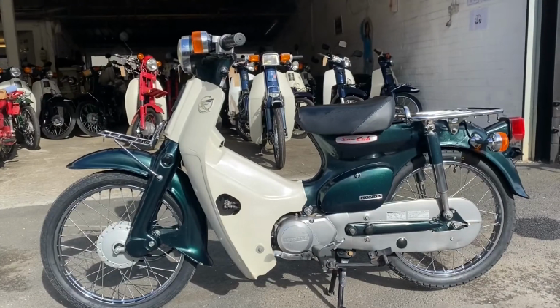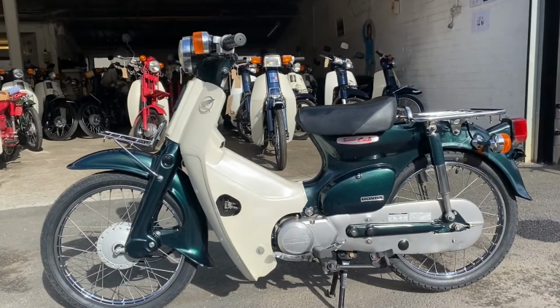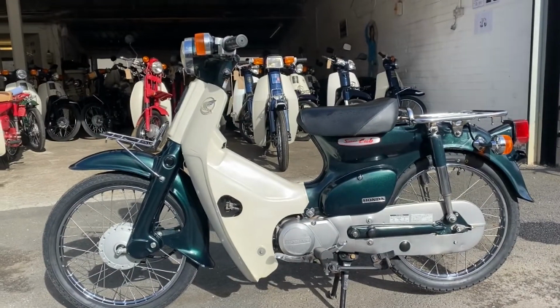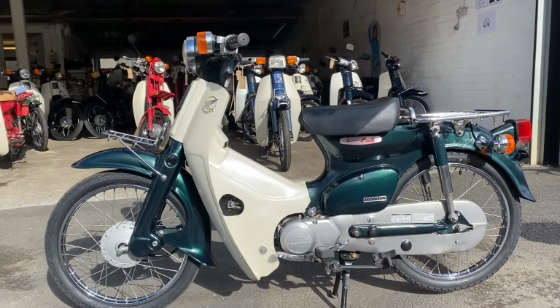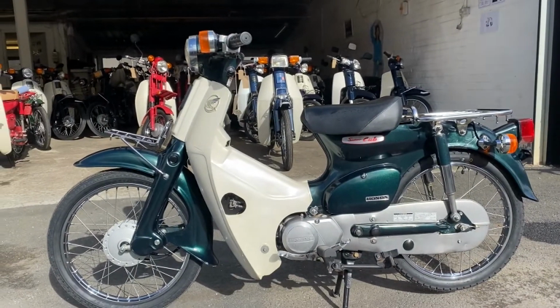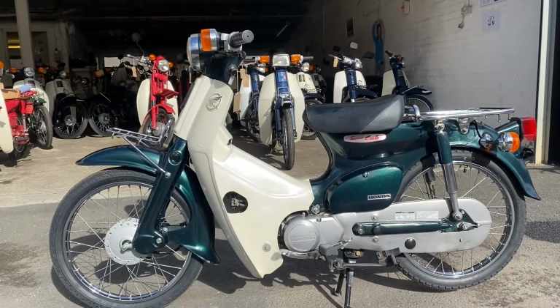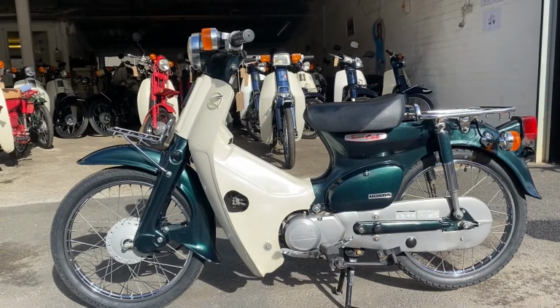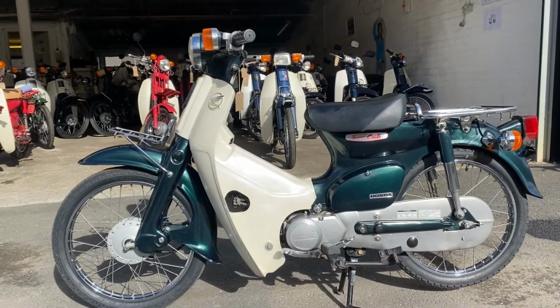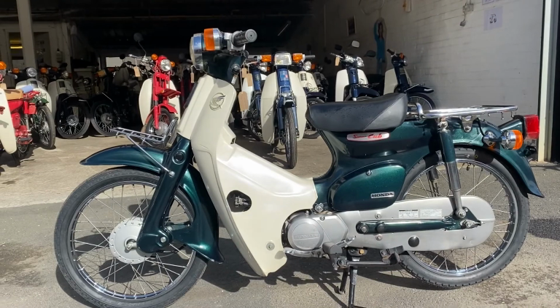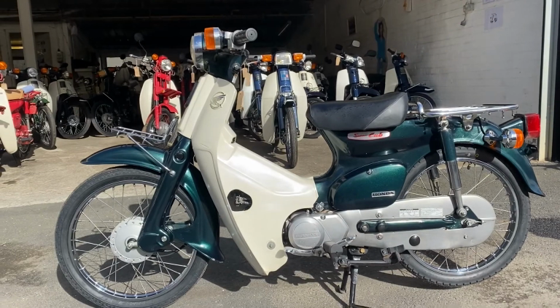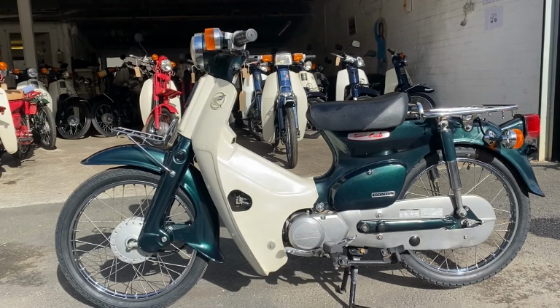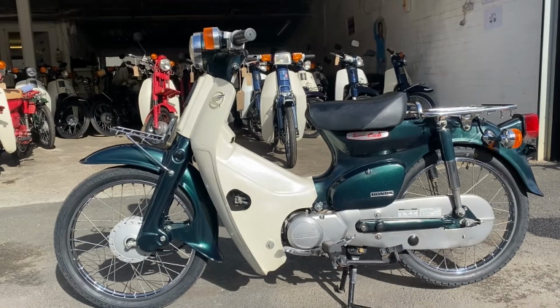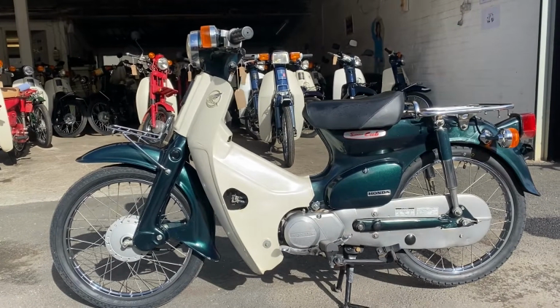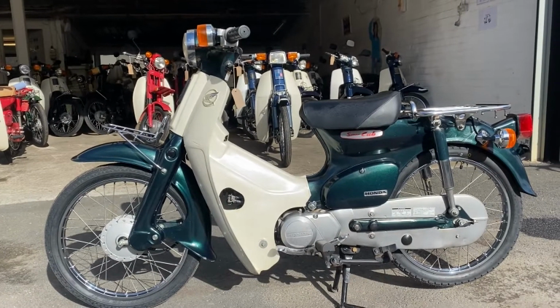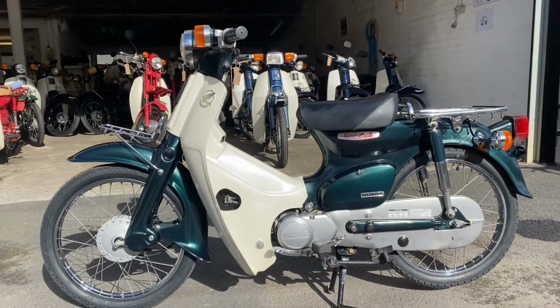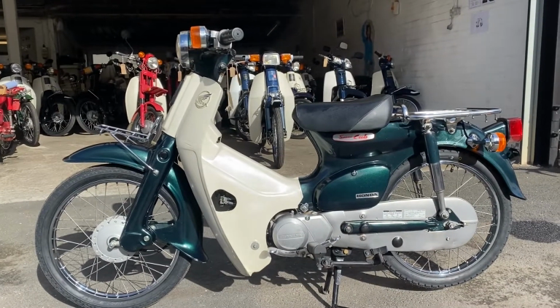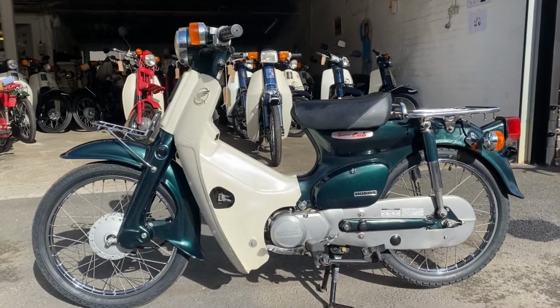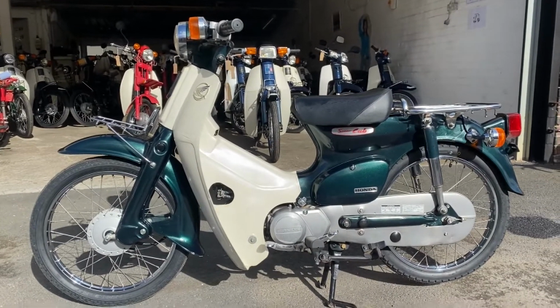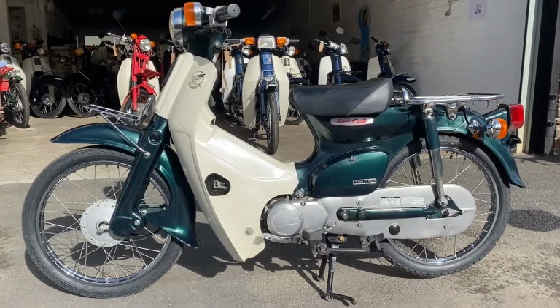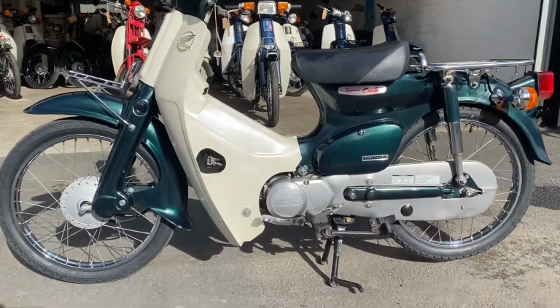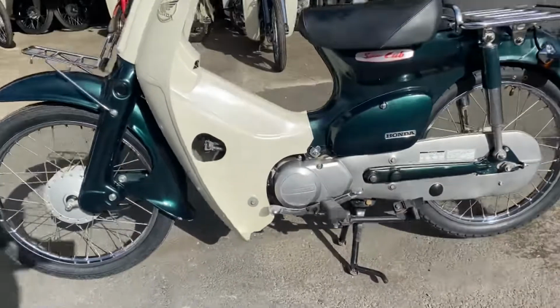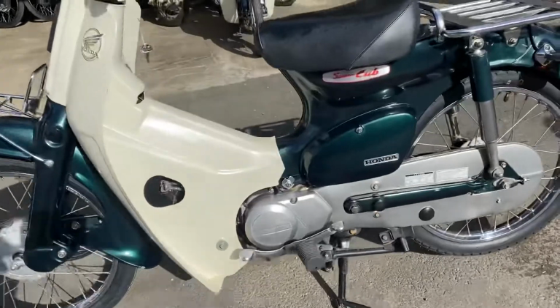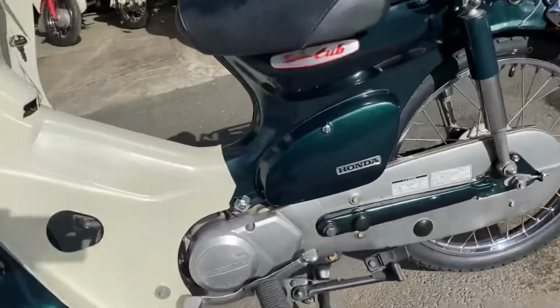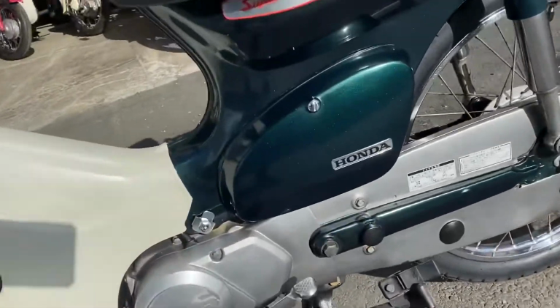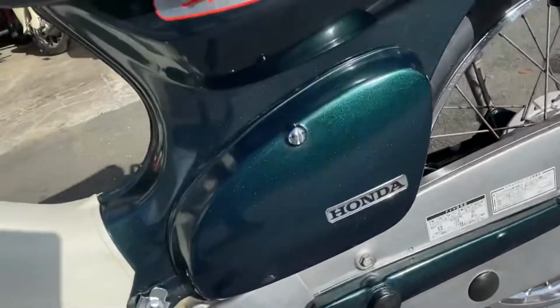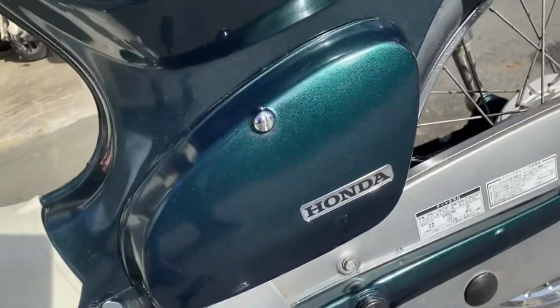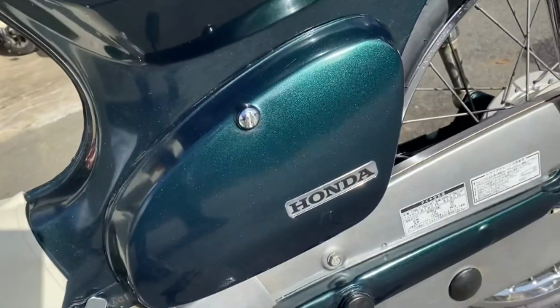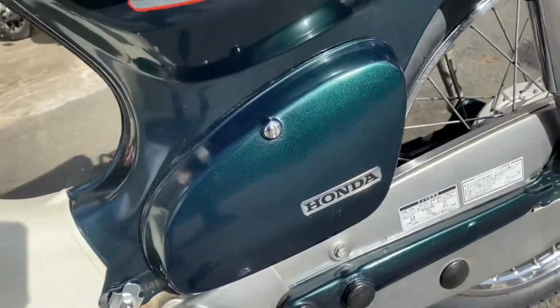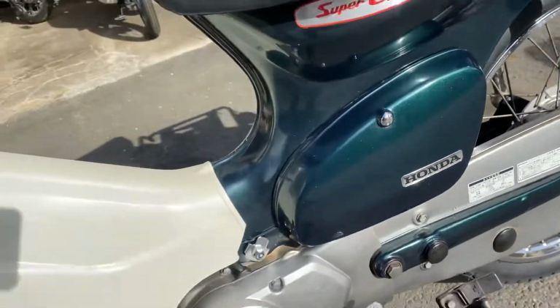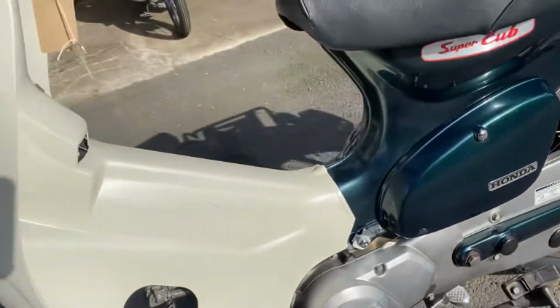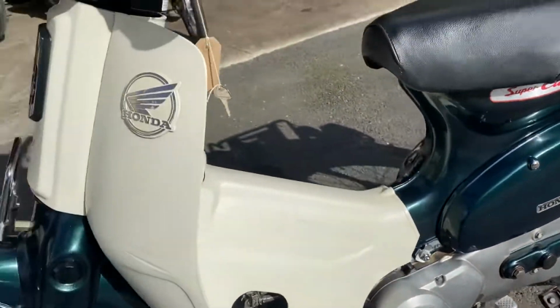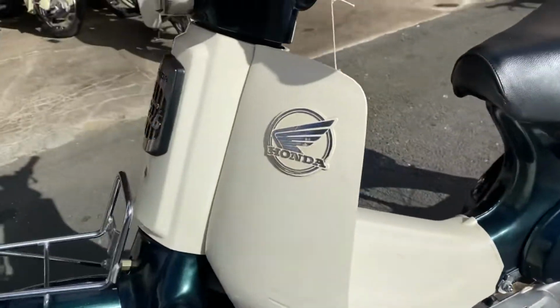The Japanese word for beautiful is Utsukushi. So we have a very Utsukushi 2002 Honda Super Cup C50 in dark metallic green. It's 20 years old.